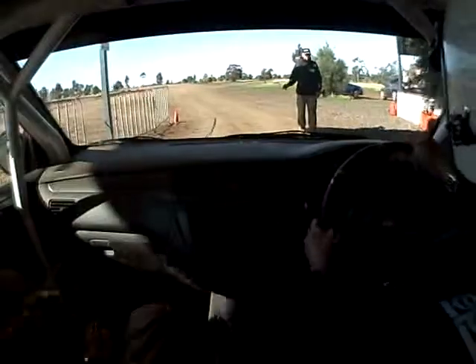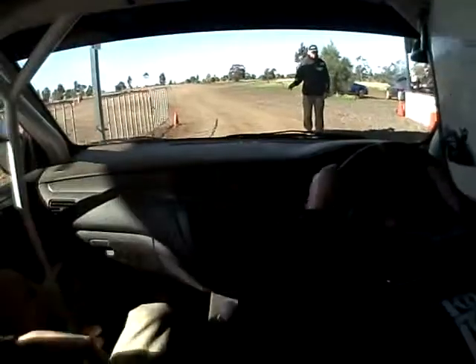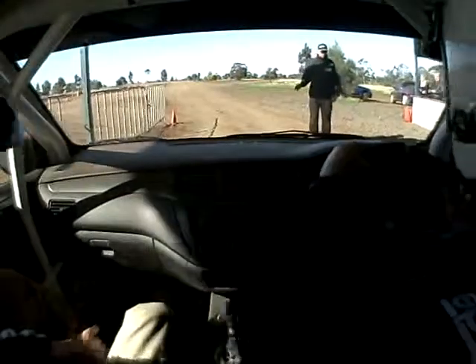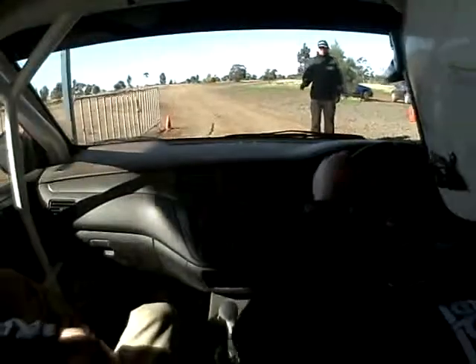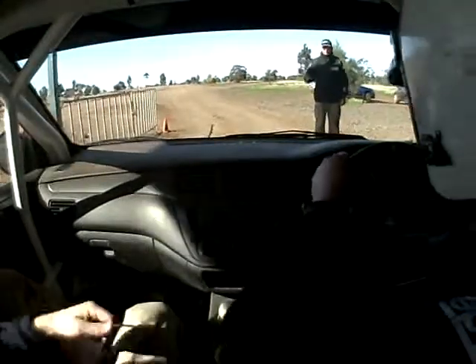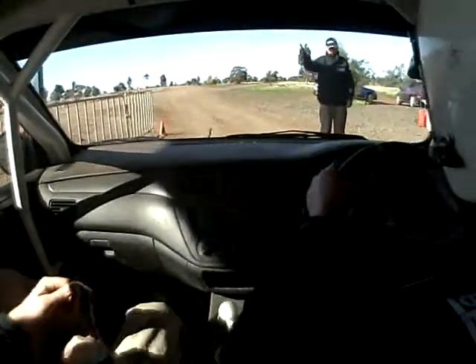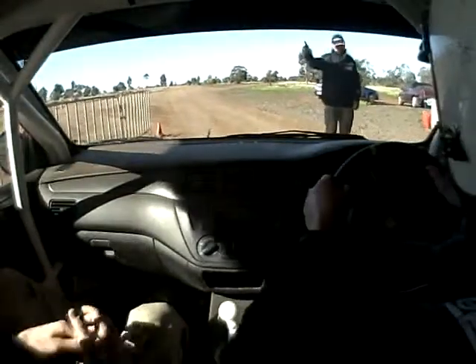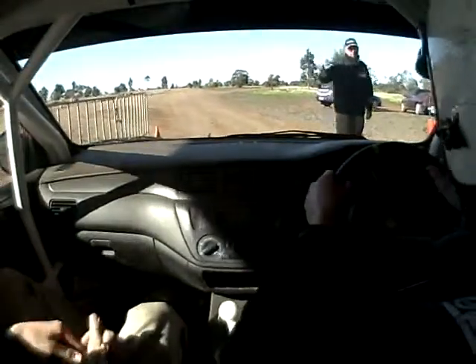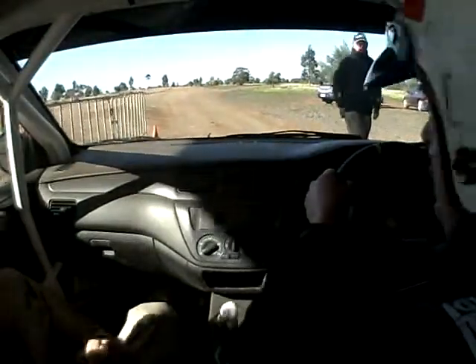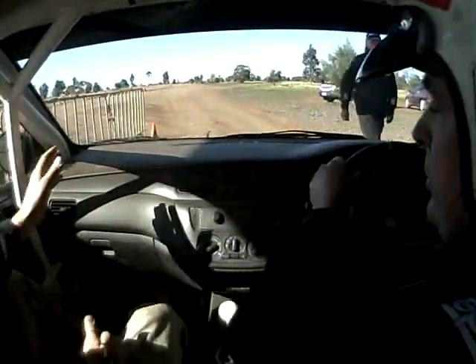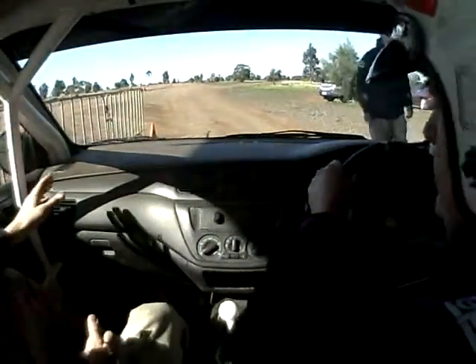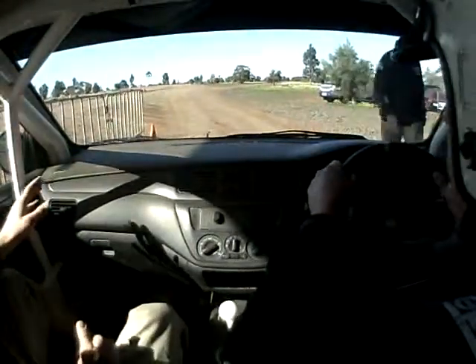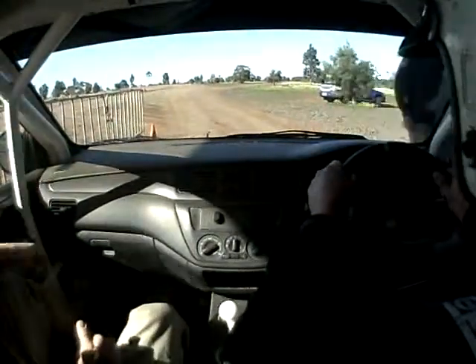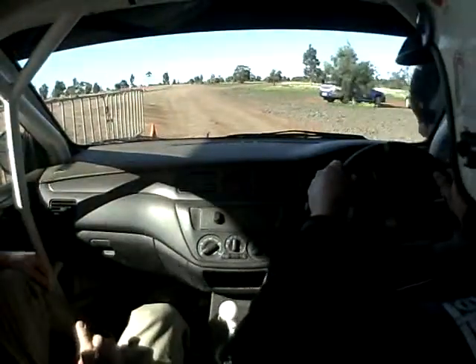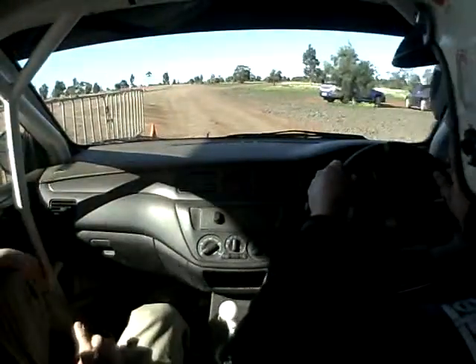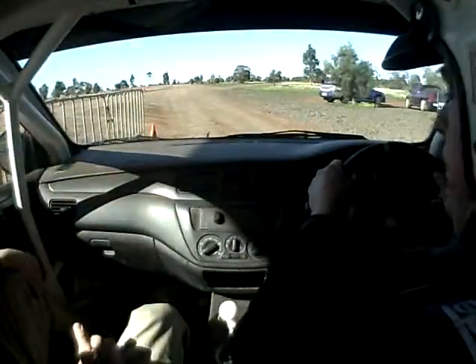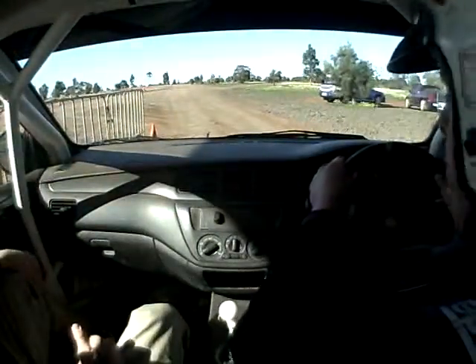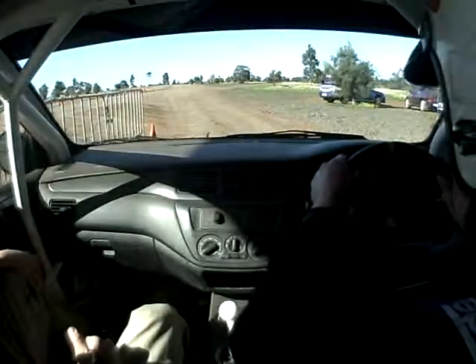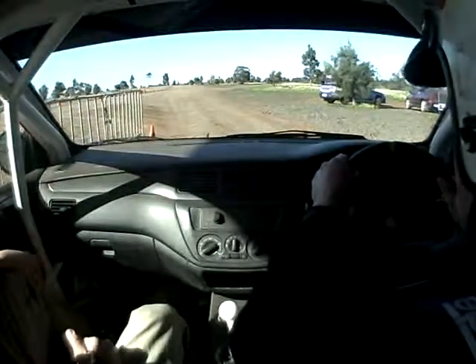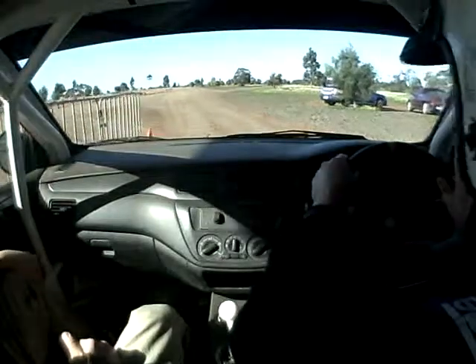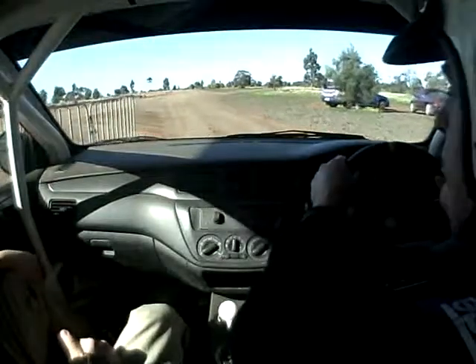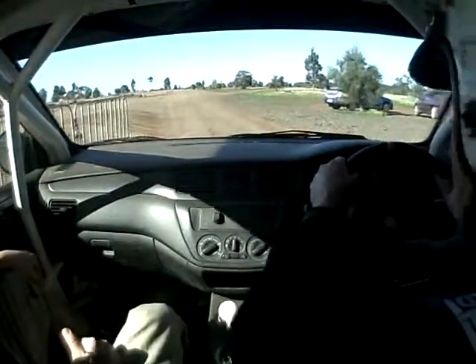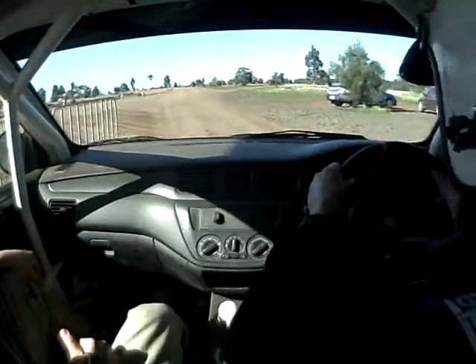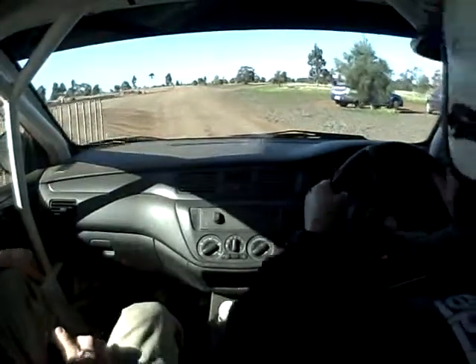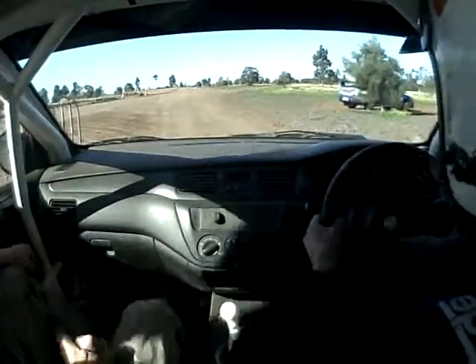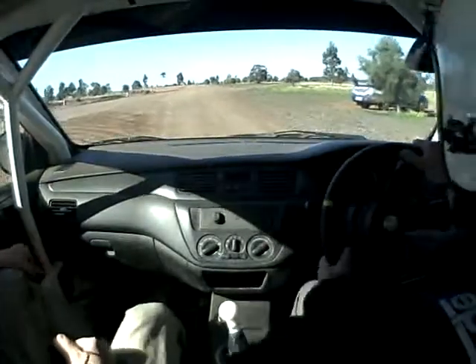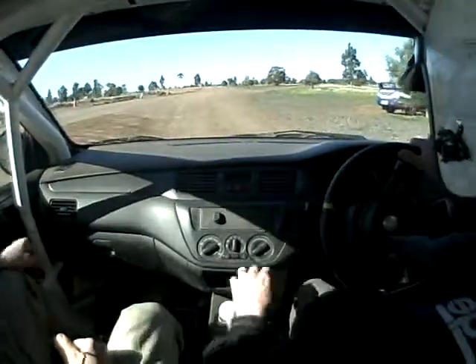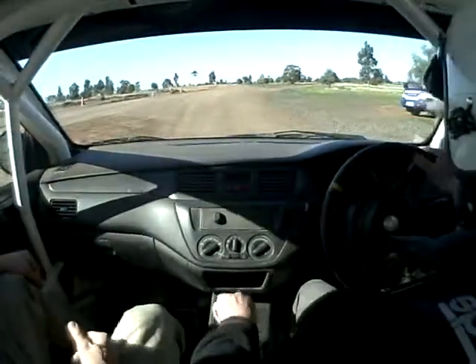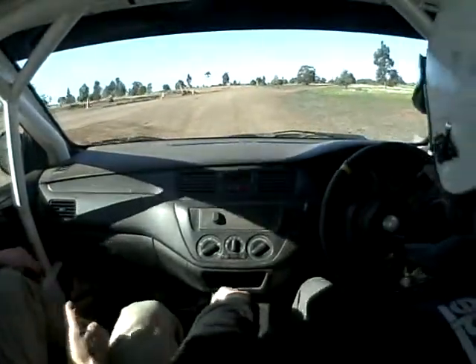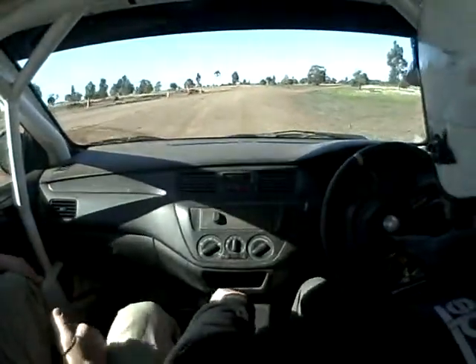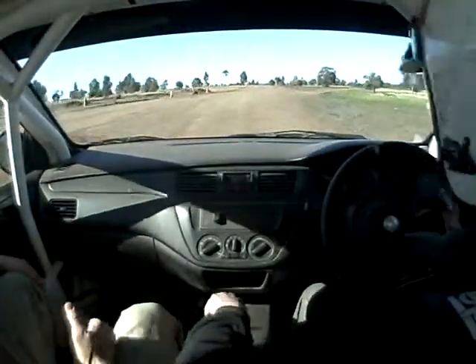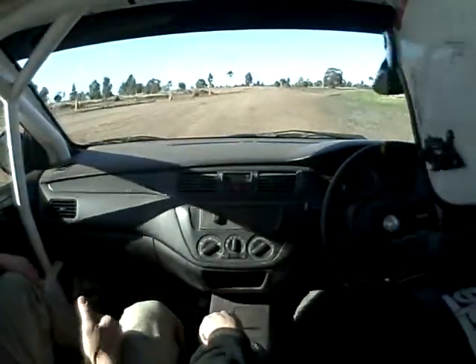This is your first drive today. Excellent. Okay, we're right to go. Right to go? Yep. We're in second here.